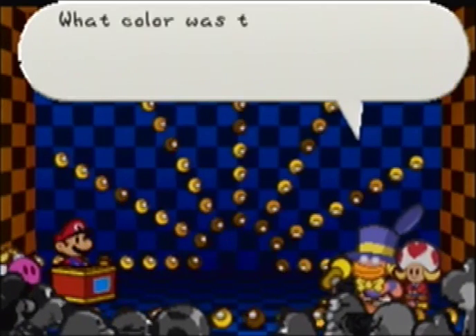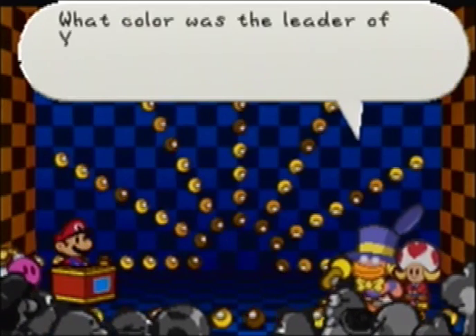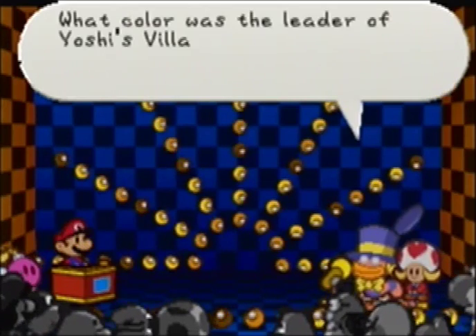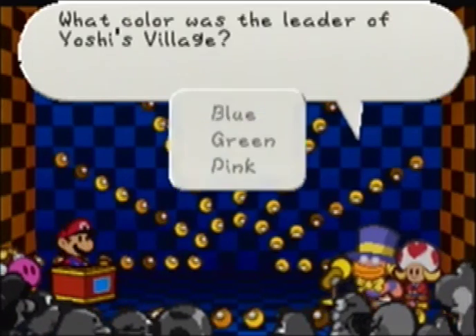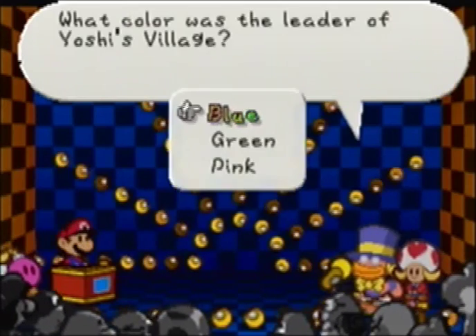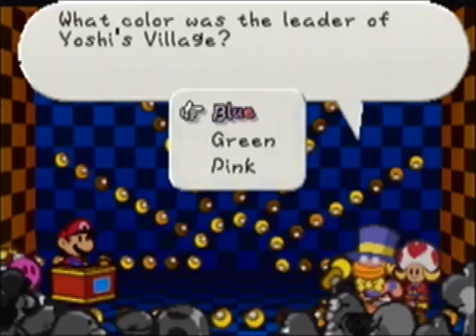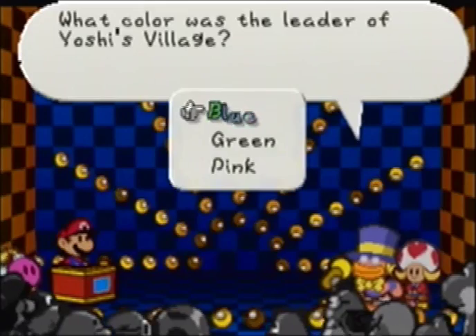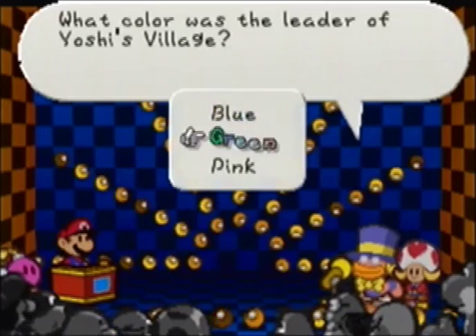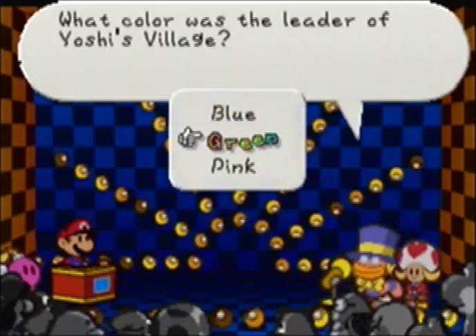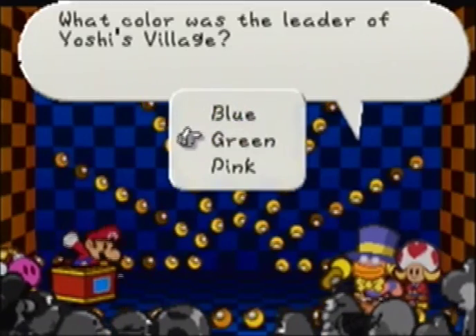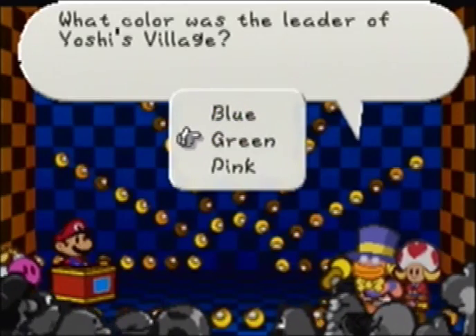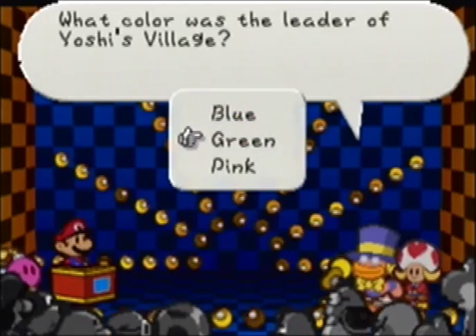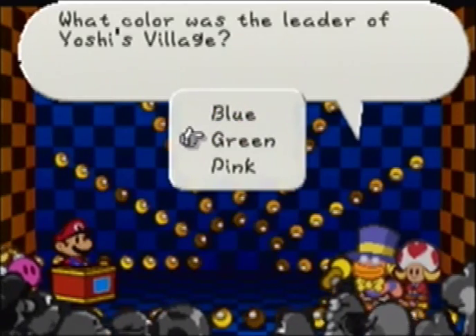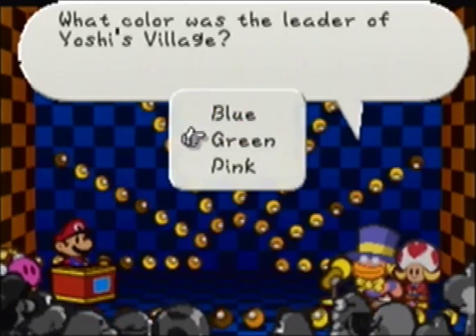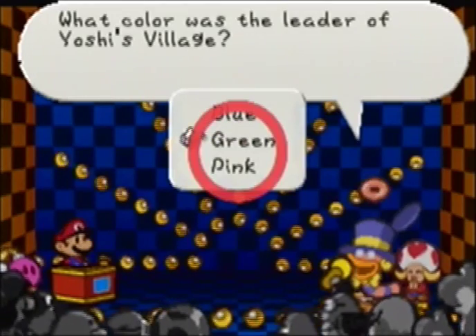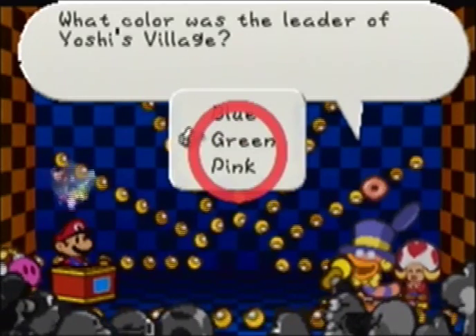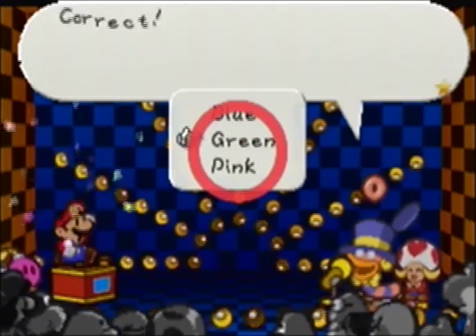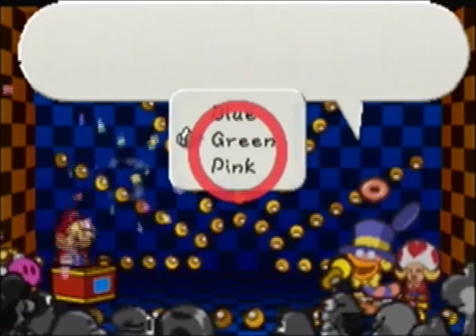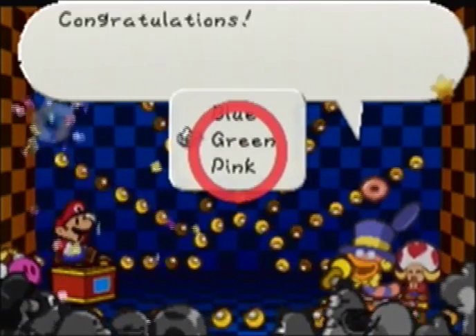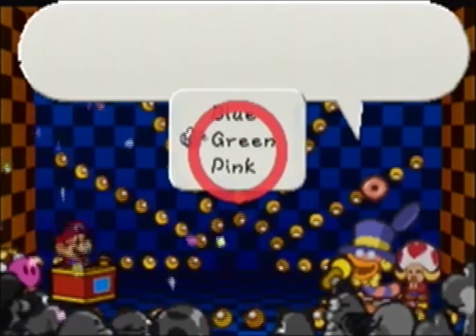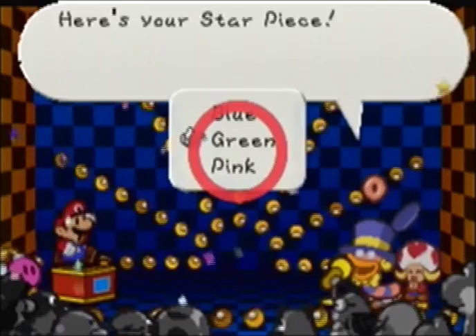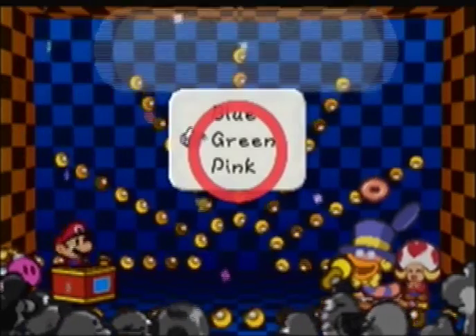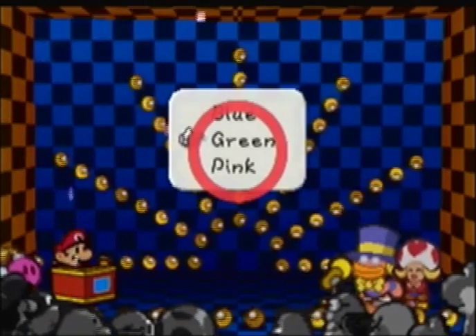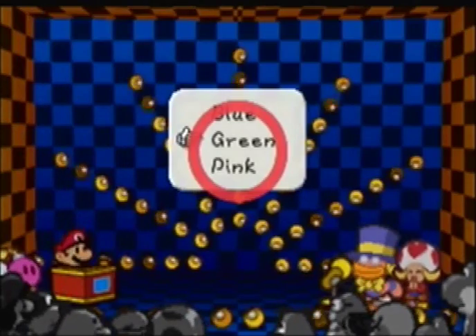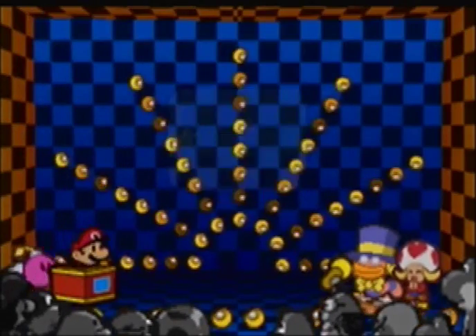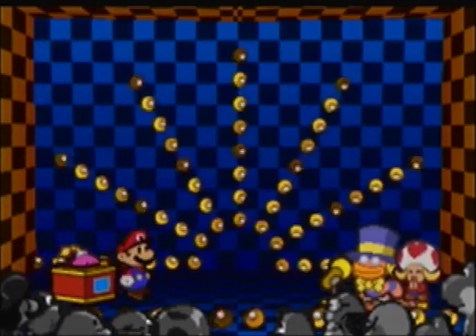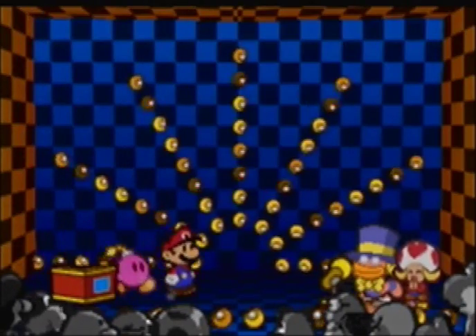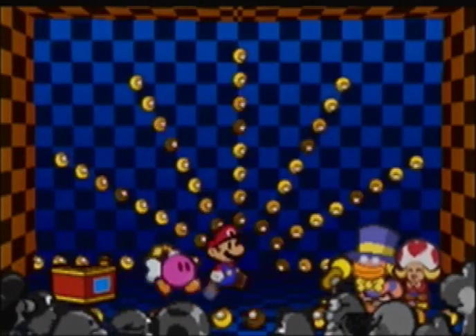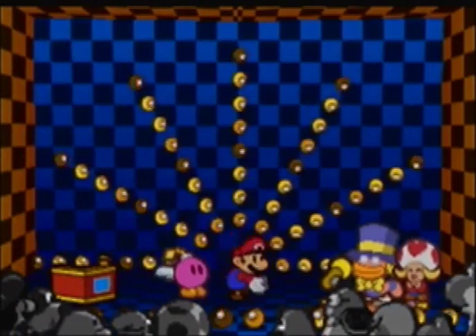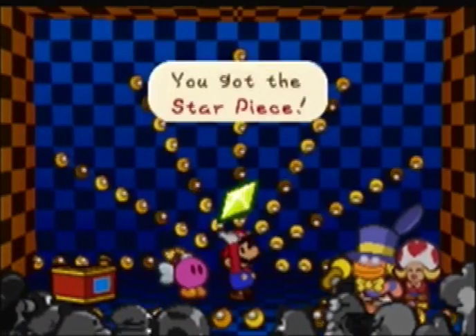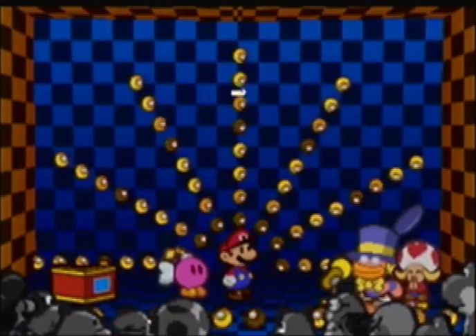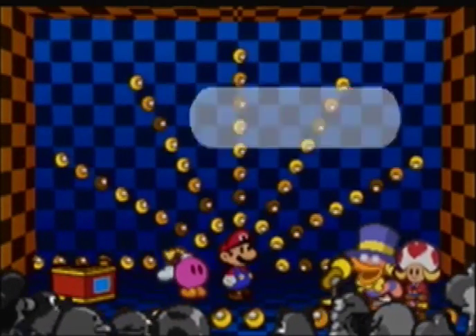What color was the leader of Yoshi's Village? That would be green. He was green and fat — keep that in mind.